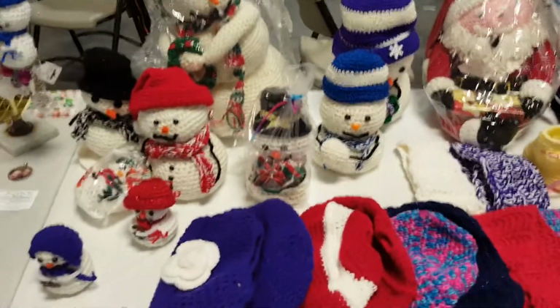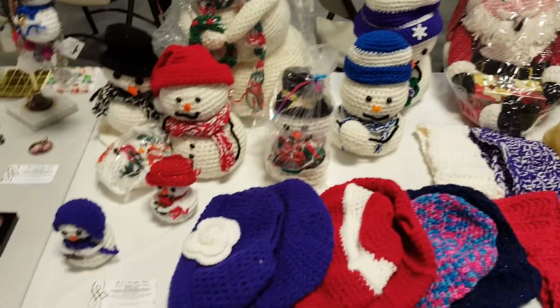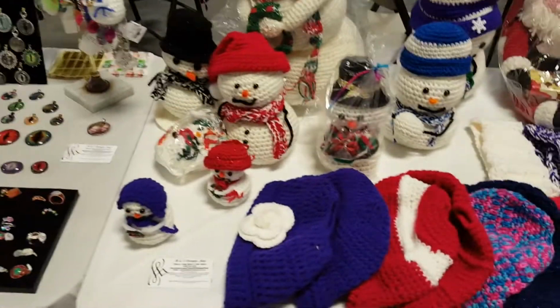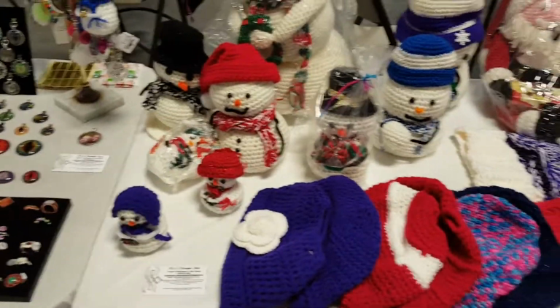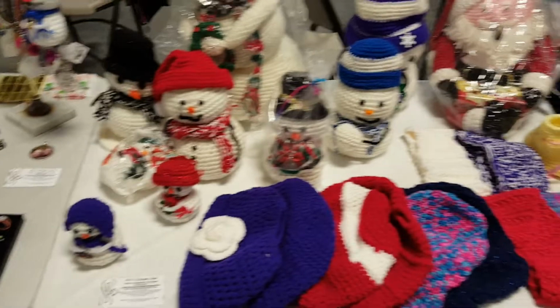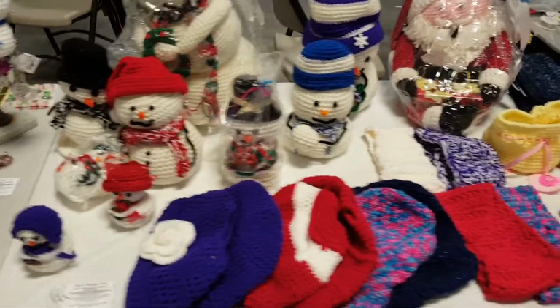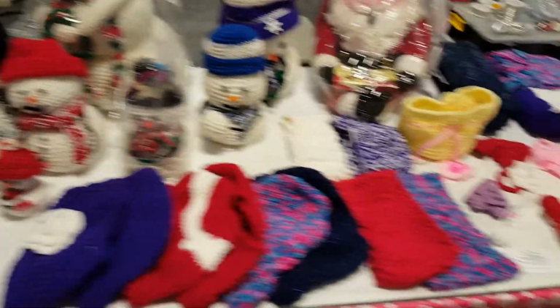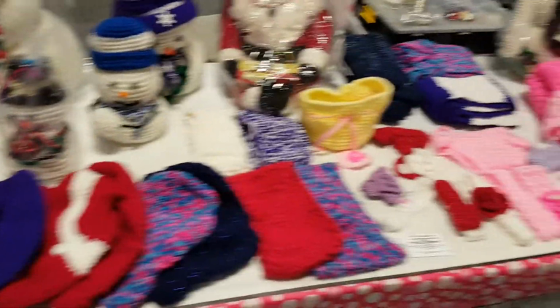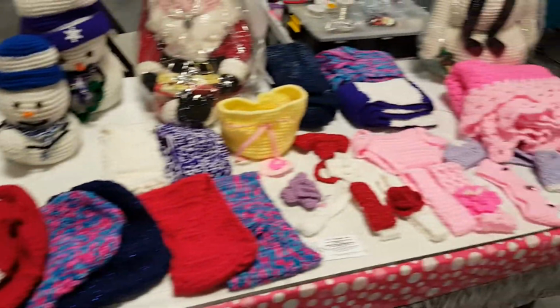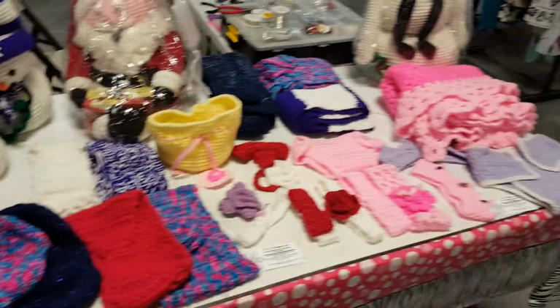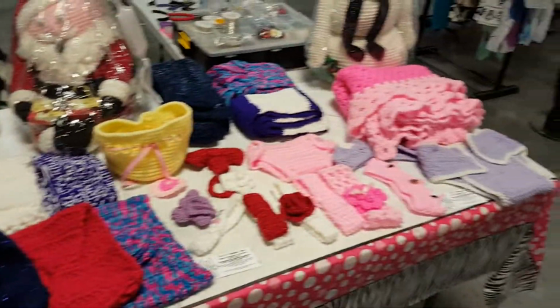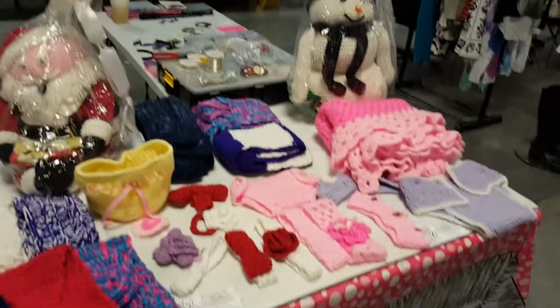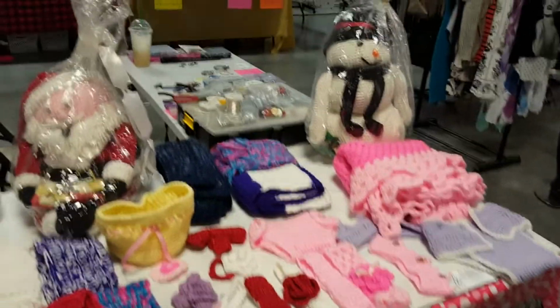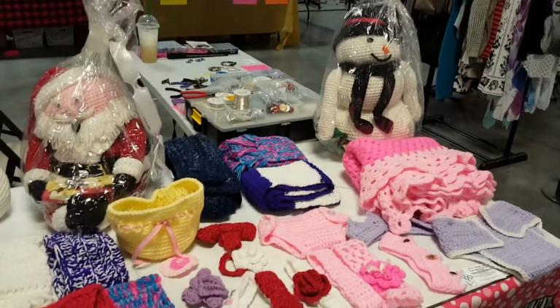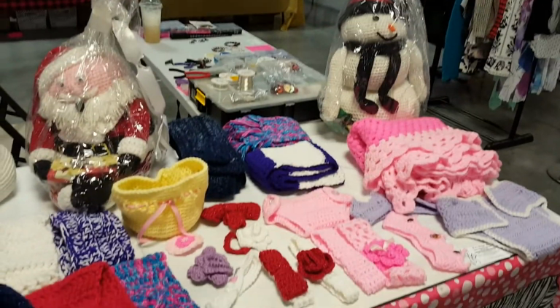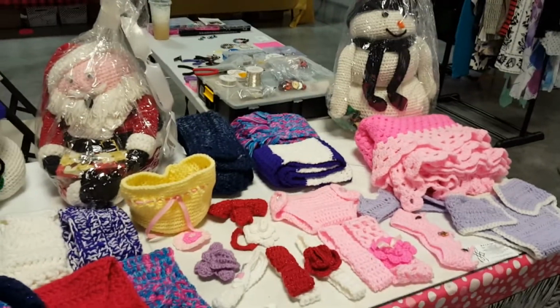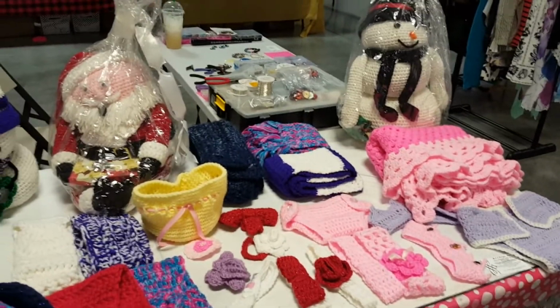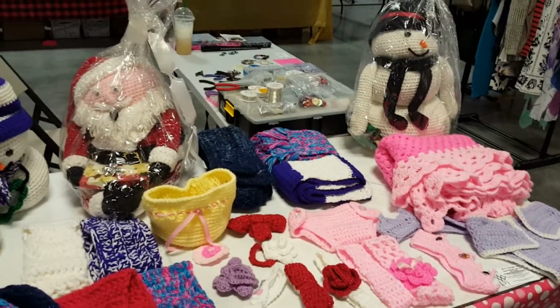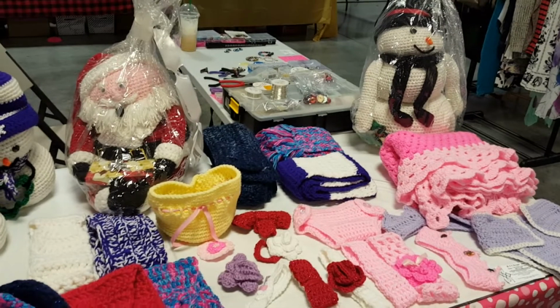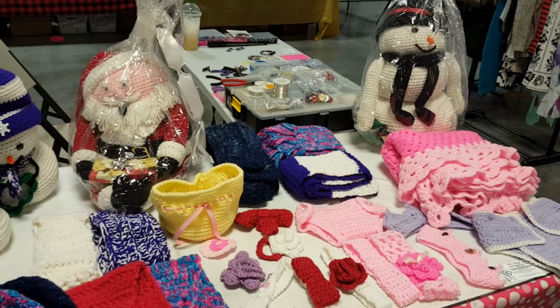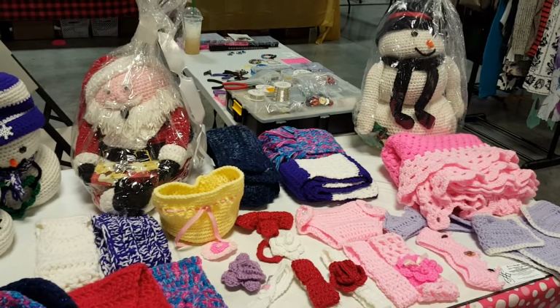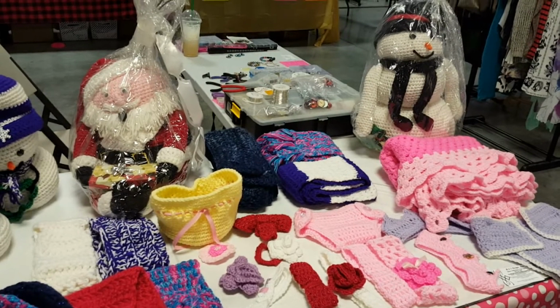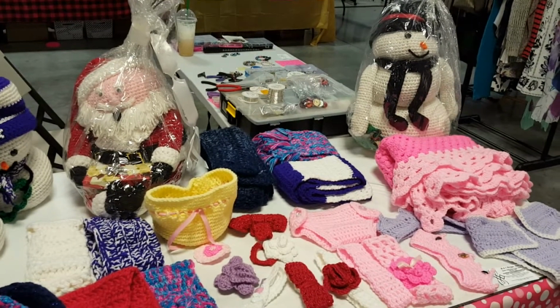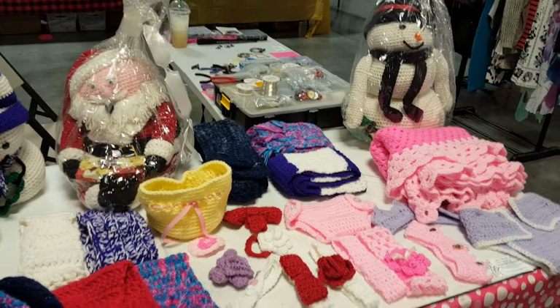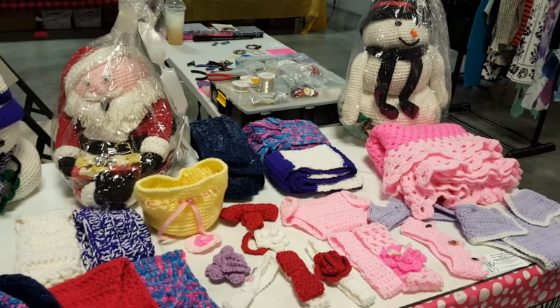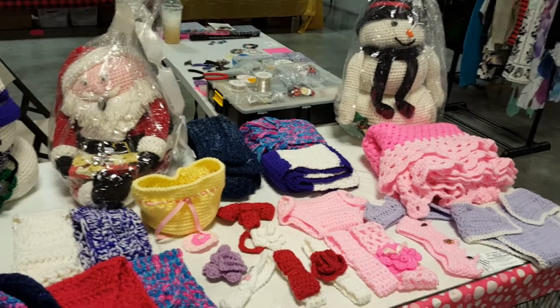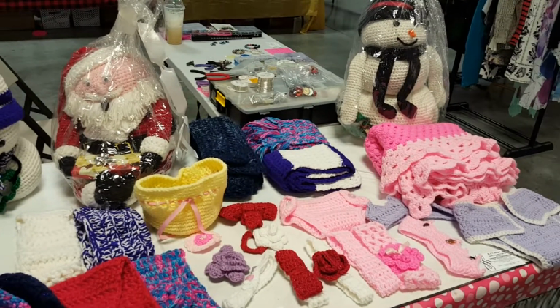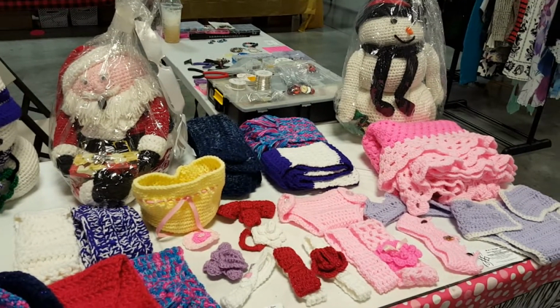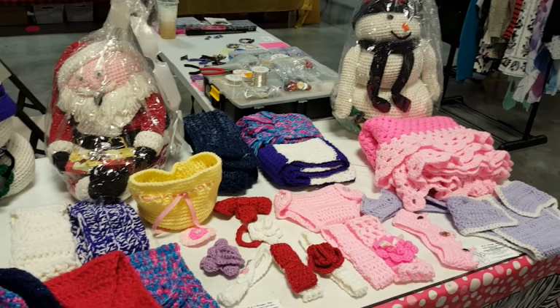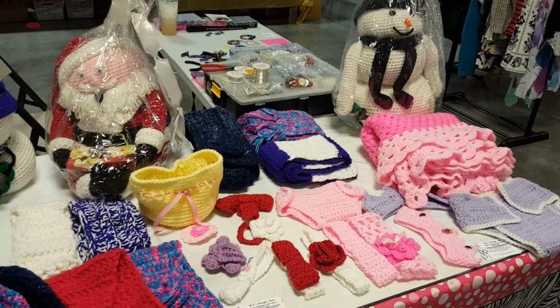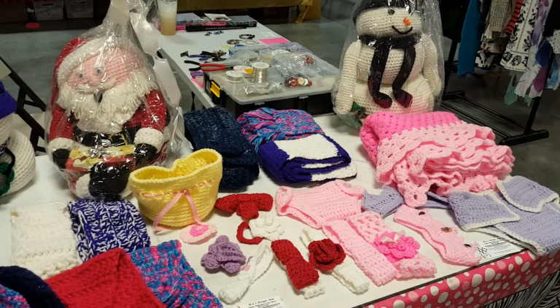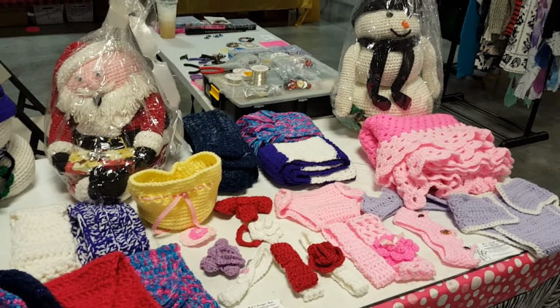You can see on this table all of her crocheted items. I don't have everything — I forgot a few things — but they're all posted on the Facebook page: Facebook.com/H&S Designs Now.